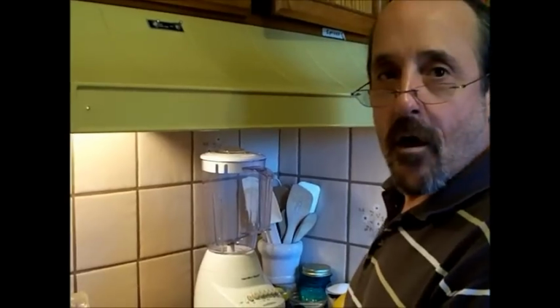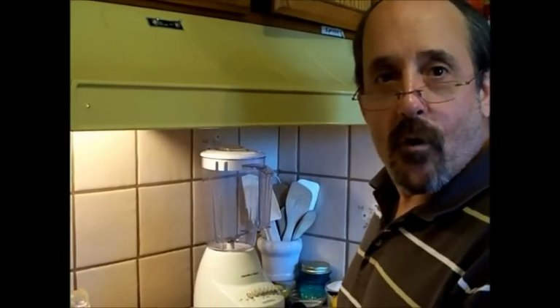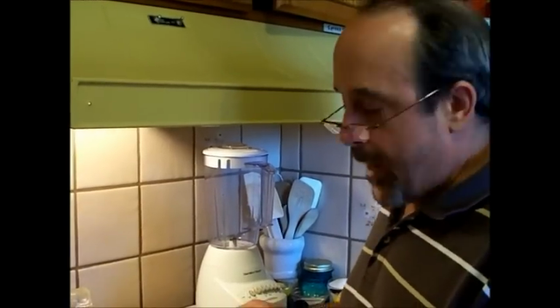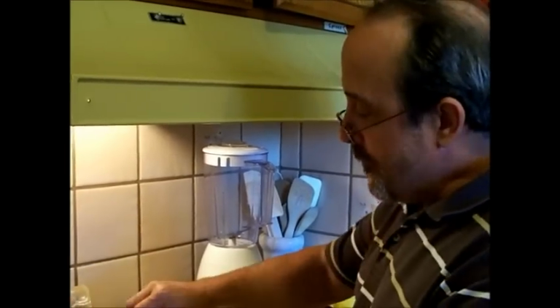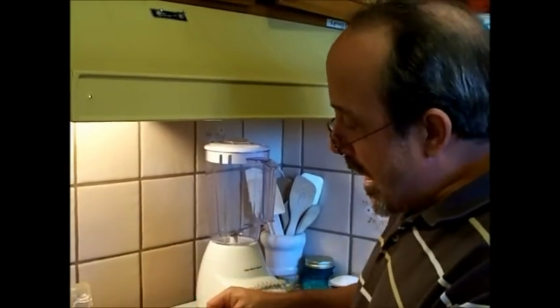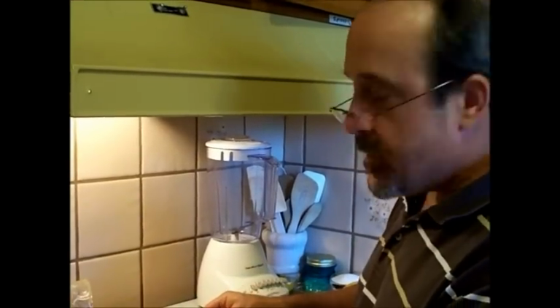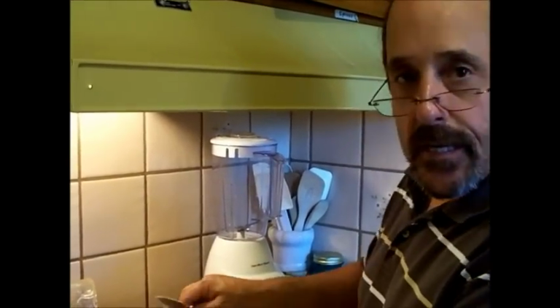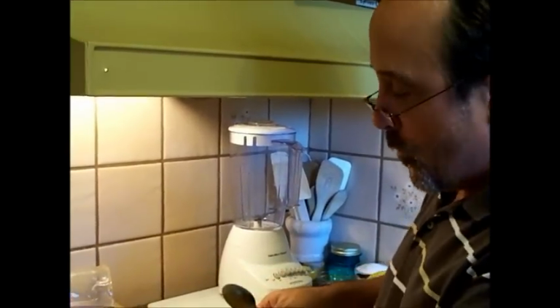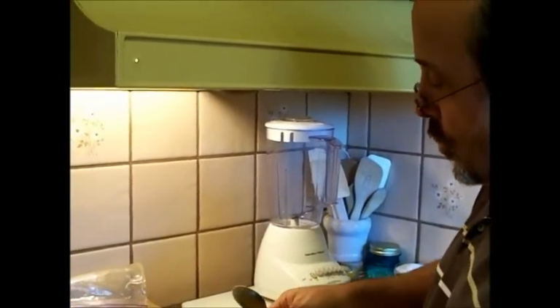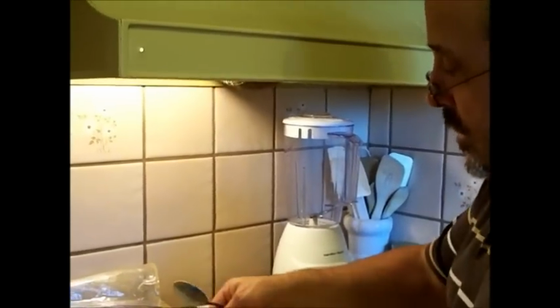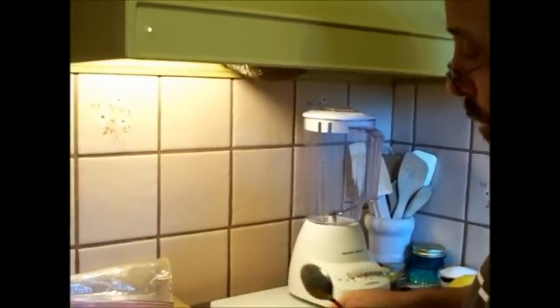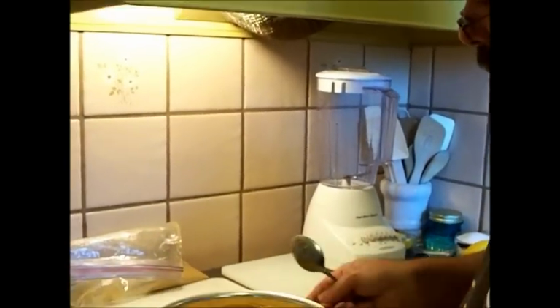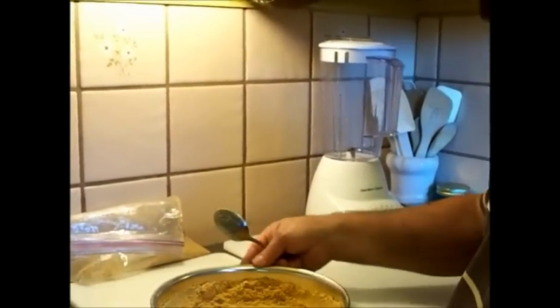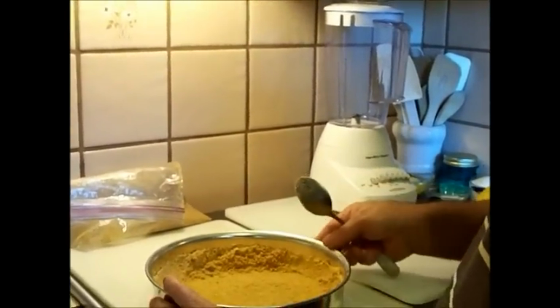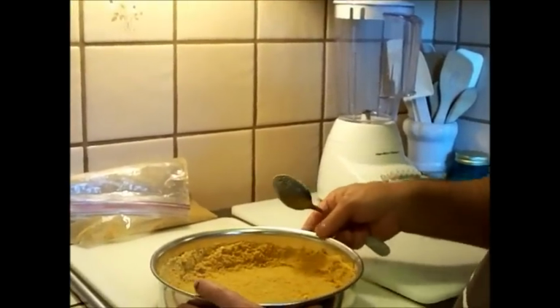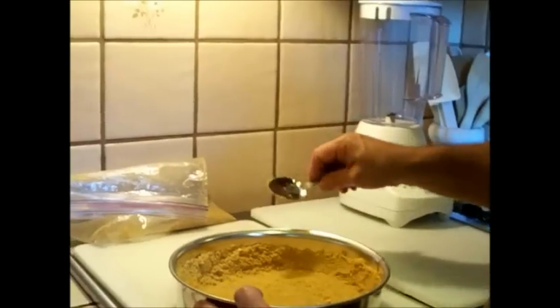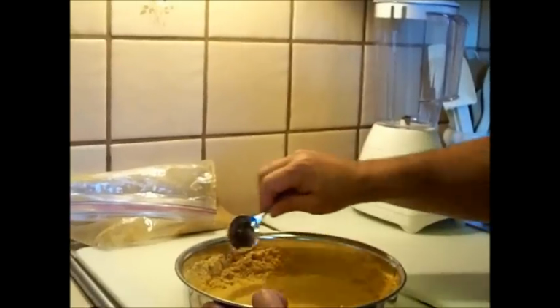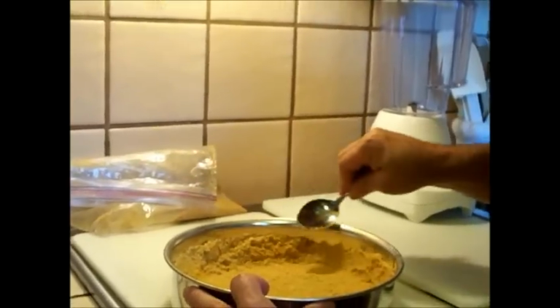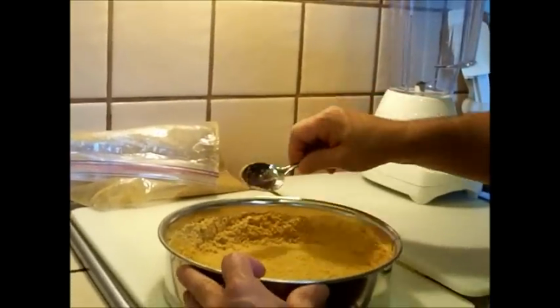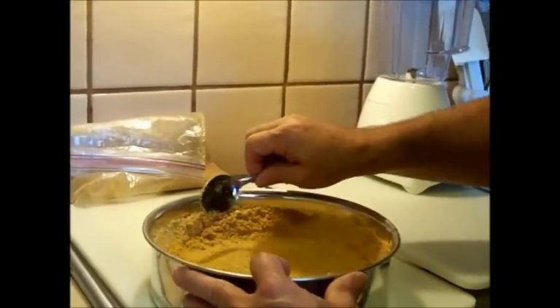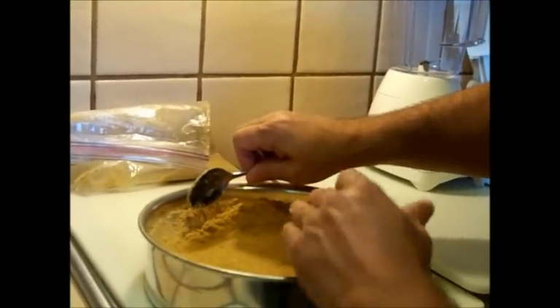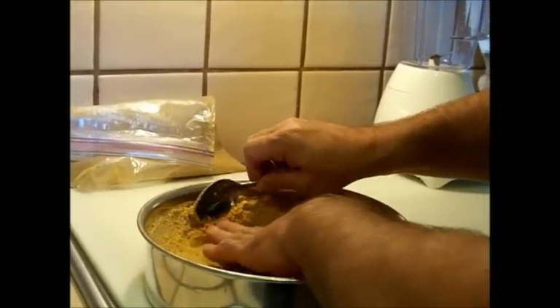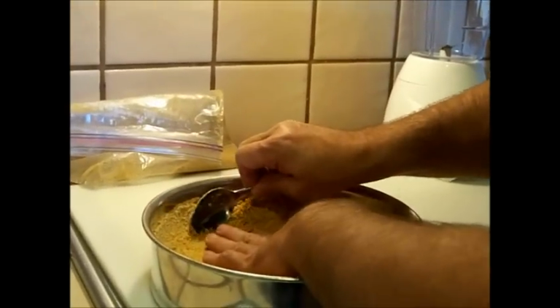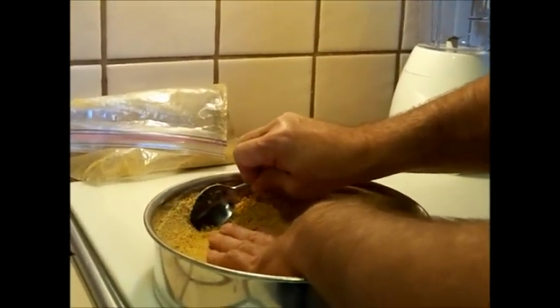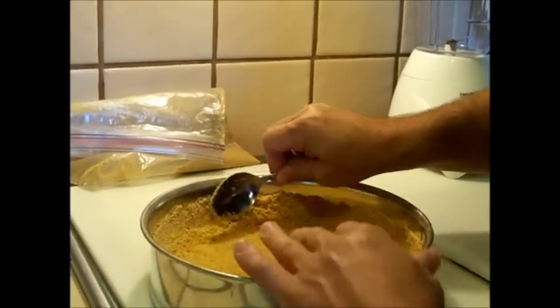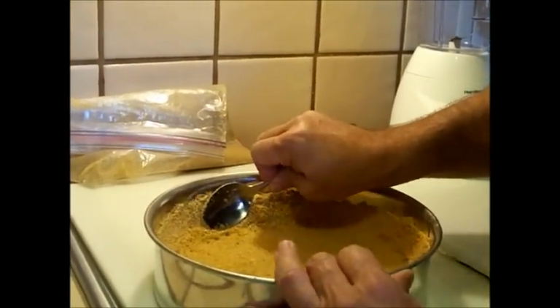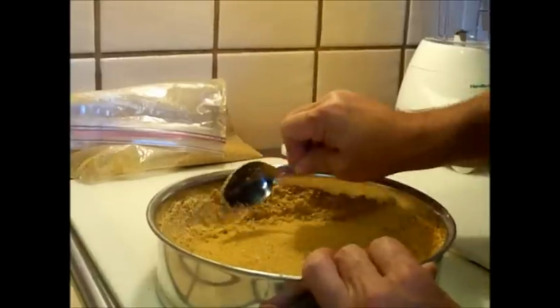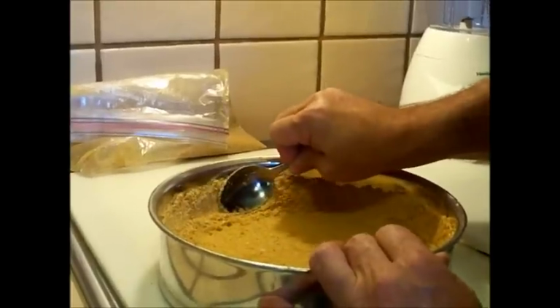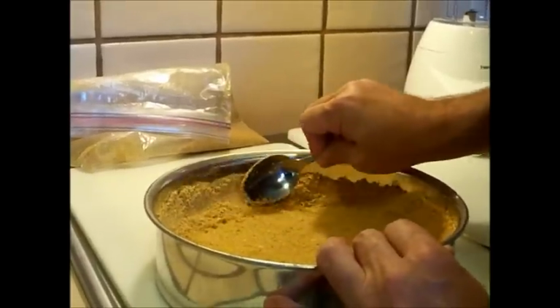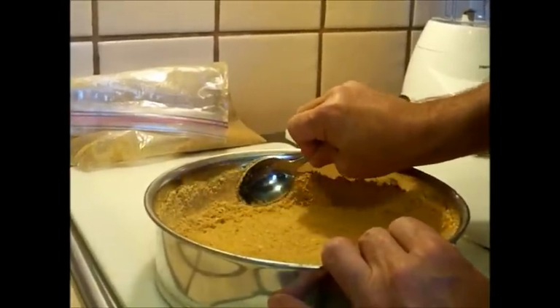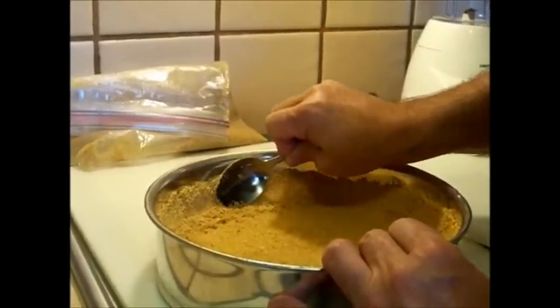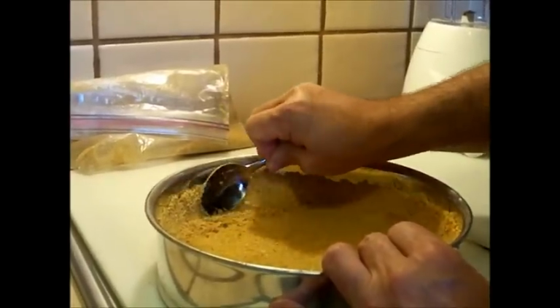Okay, welcome back. I've got the edges done here, but I want to show you just a little bit of how to do that. This edge is not done. What you want to do is just put your spoon right against the side and press it into the springform pan.